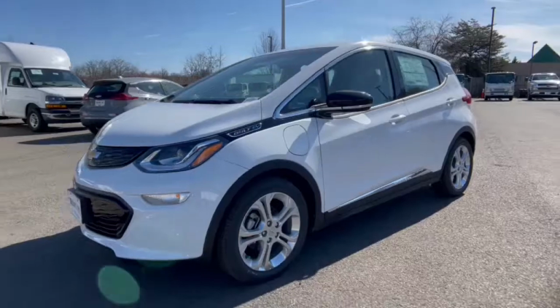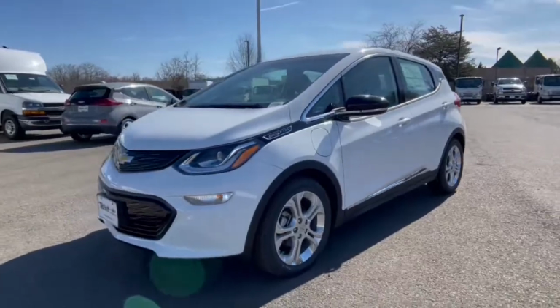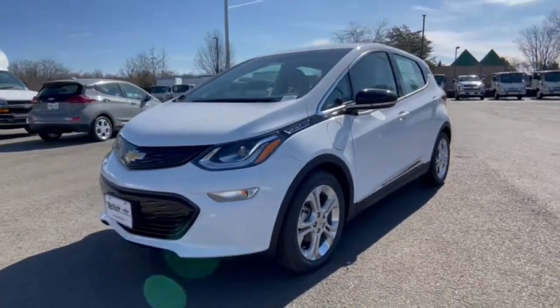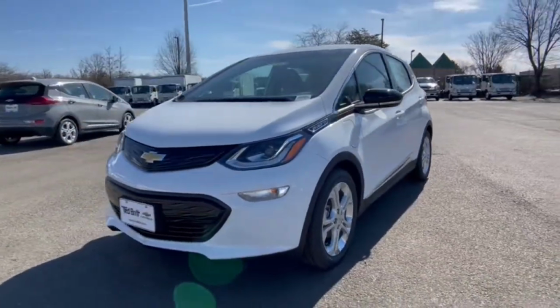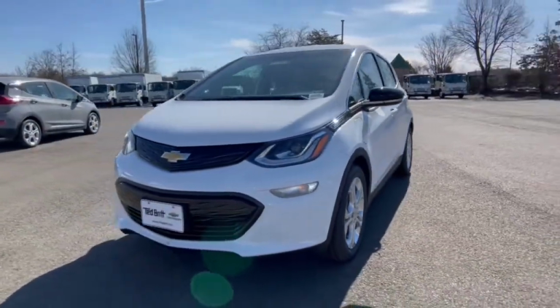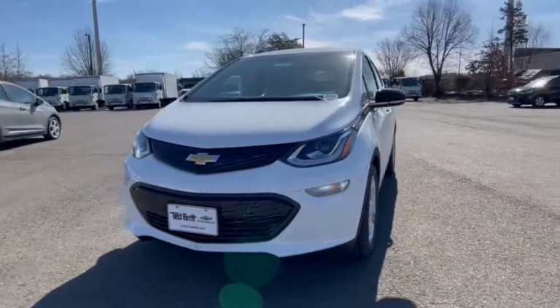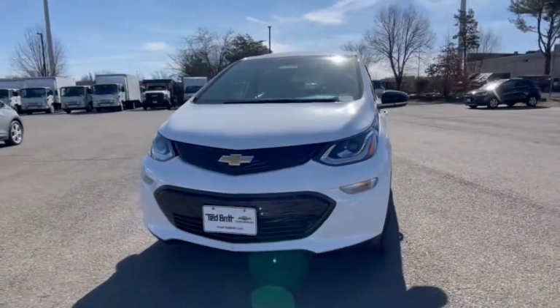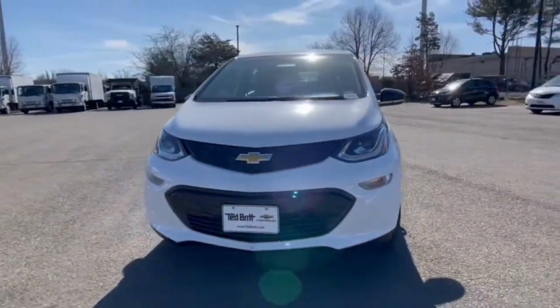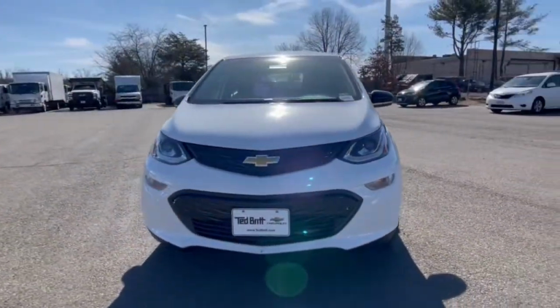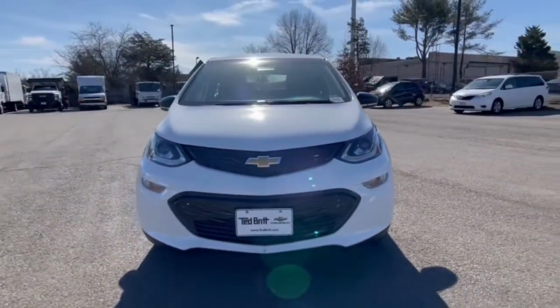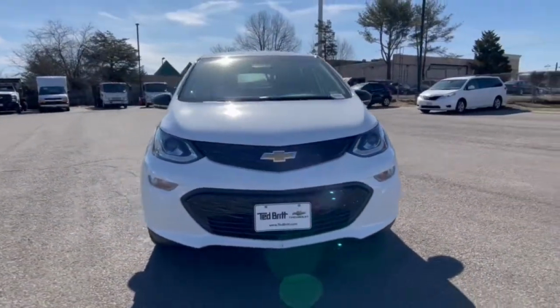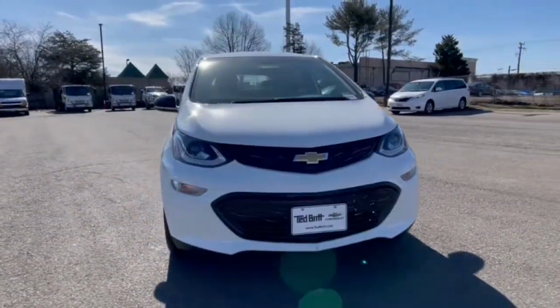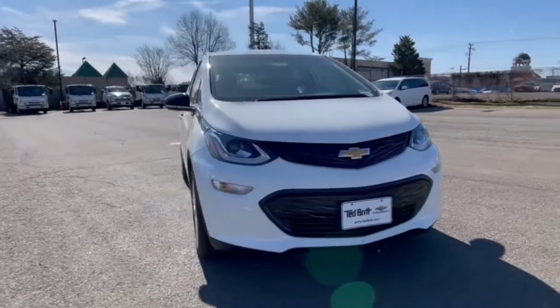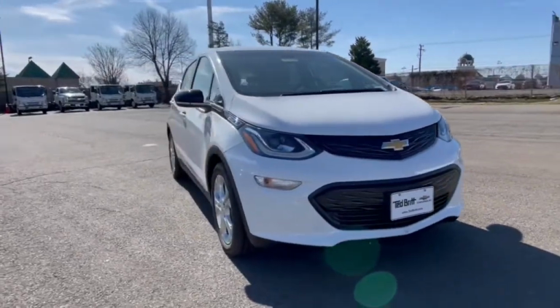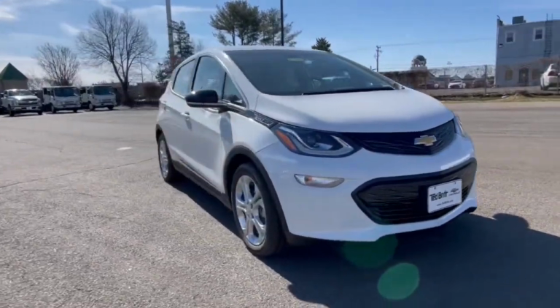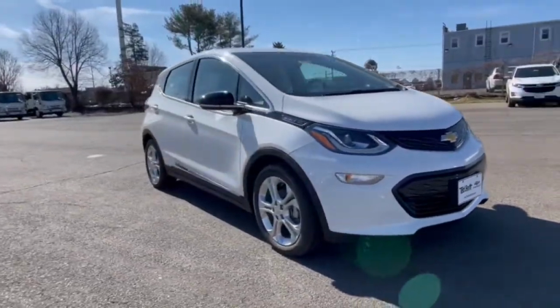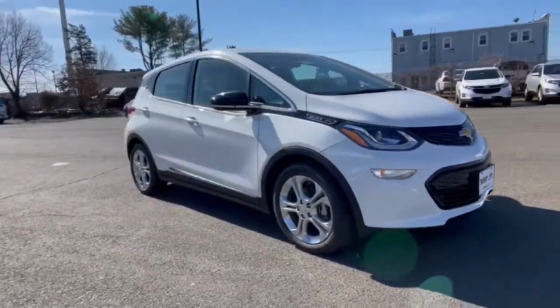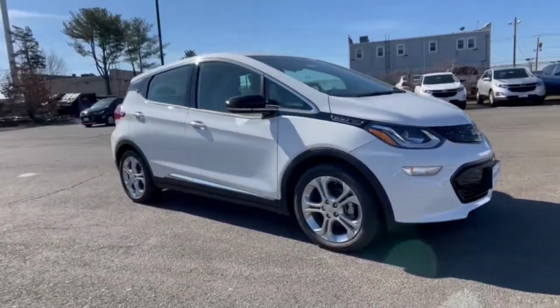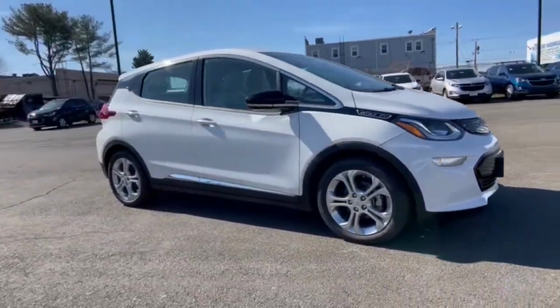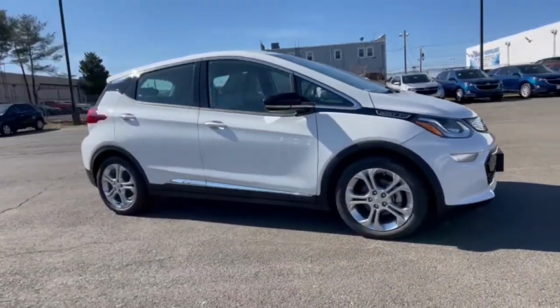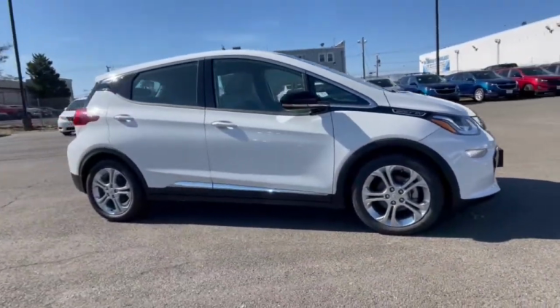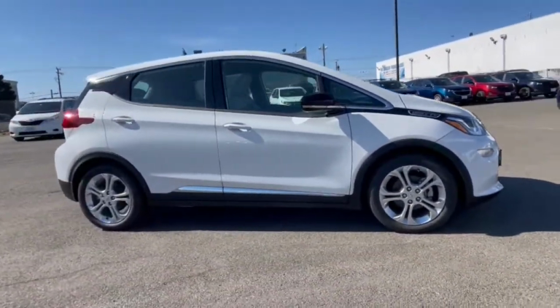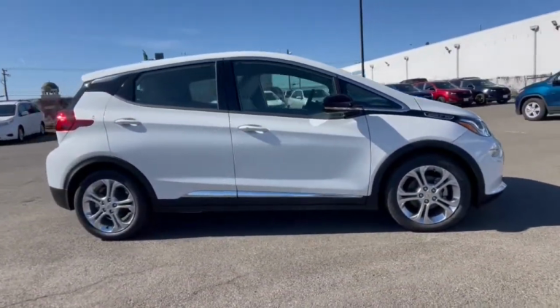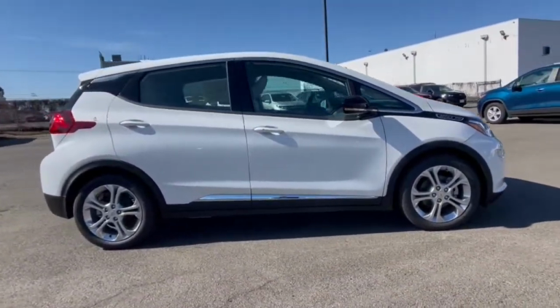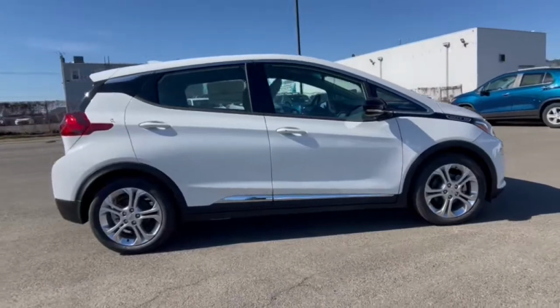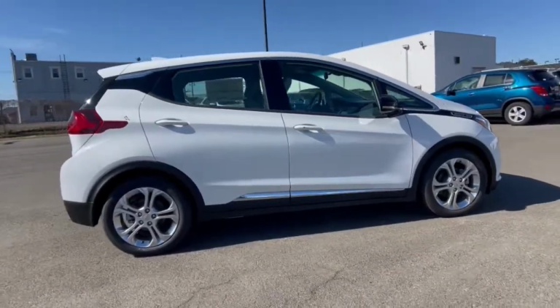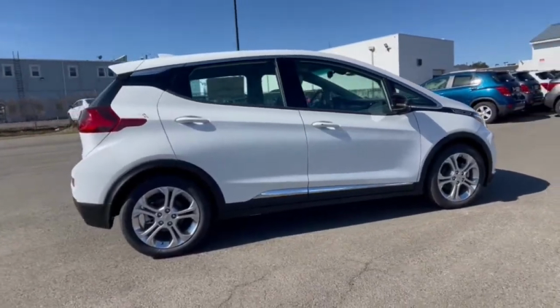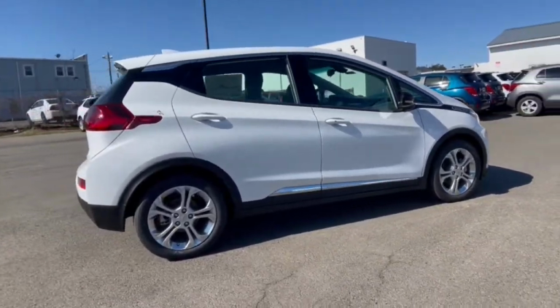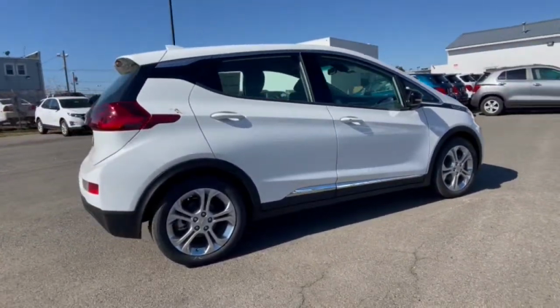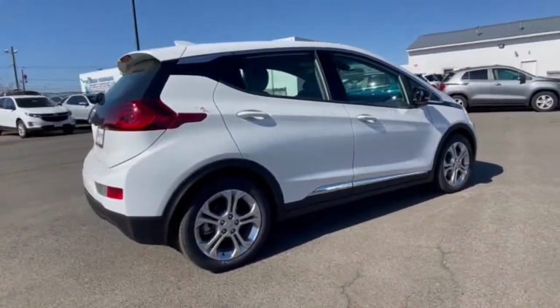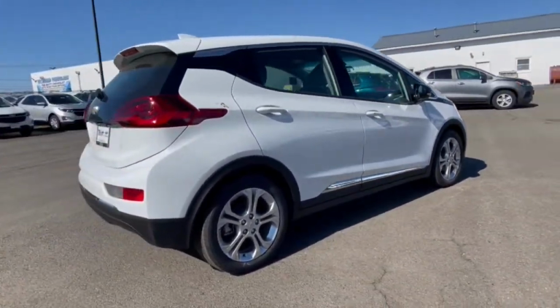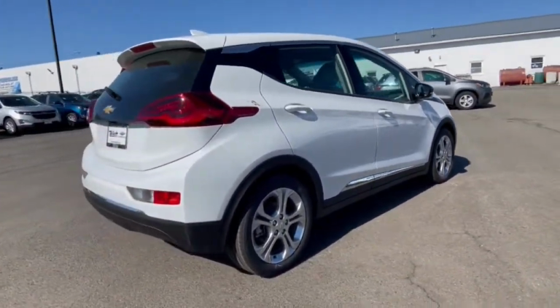Go home happy with the 2021 Chevrolet Bolt EV. The all-electric Bolt EV delivers an impressive range, sleek styling, nimble handling, lively performance, and smart charging technology.